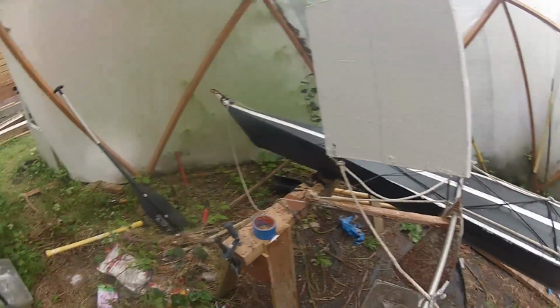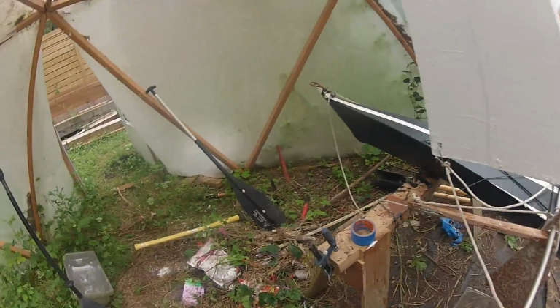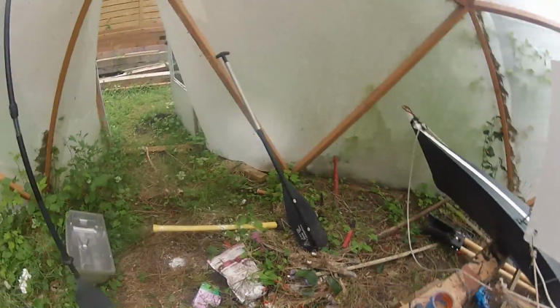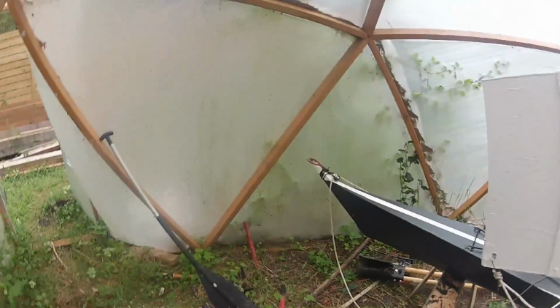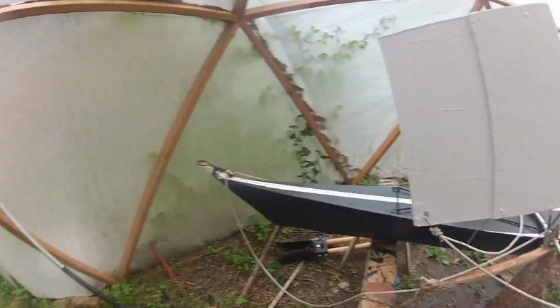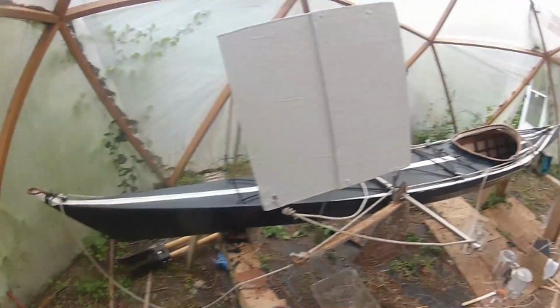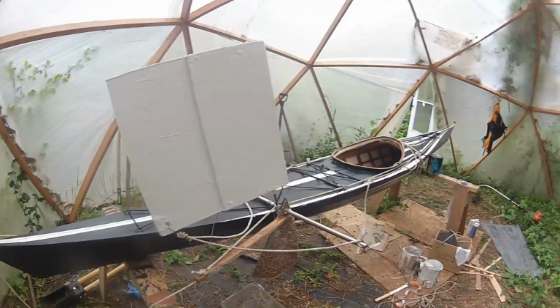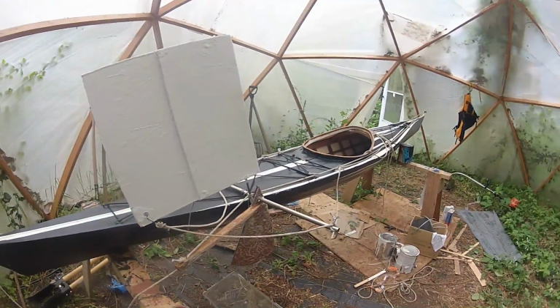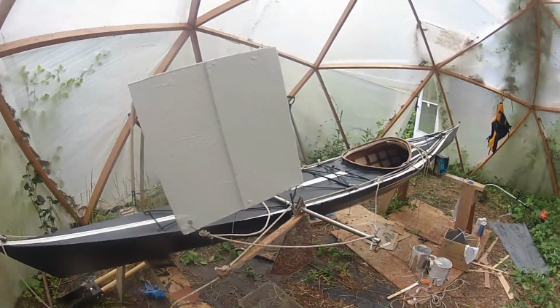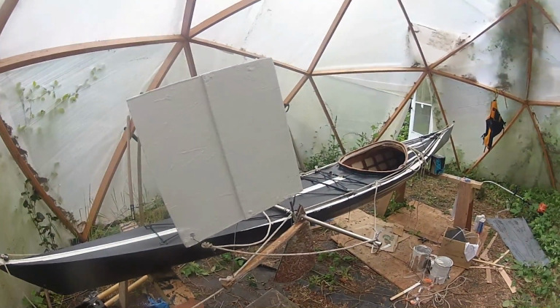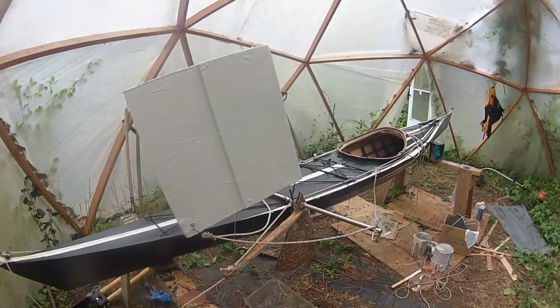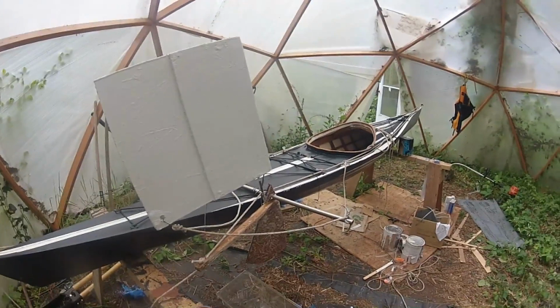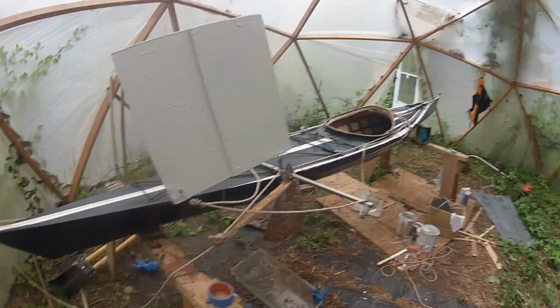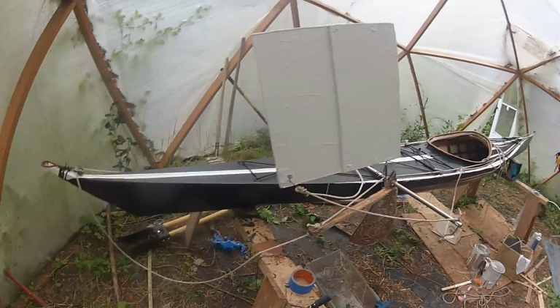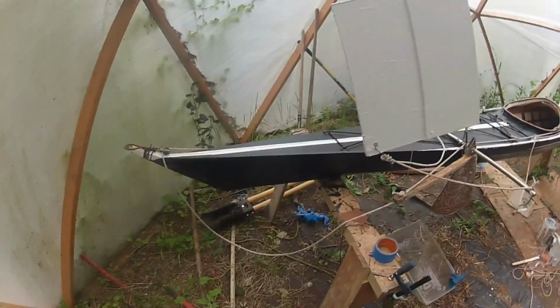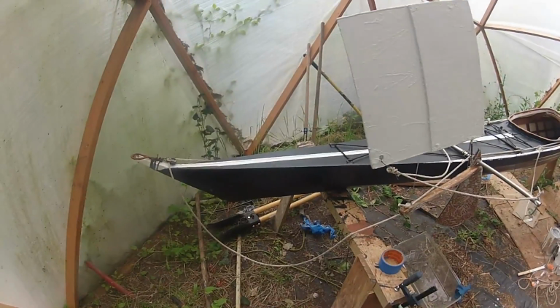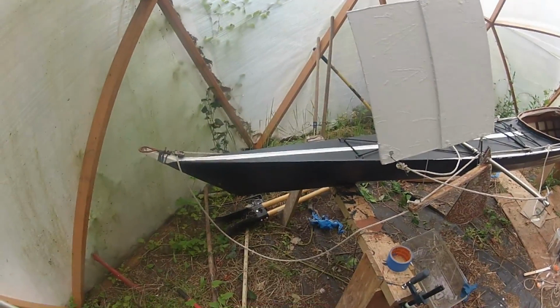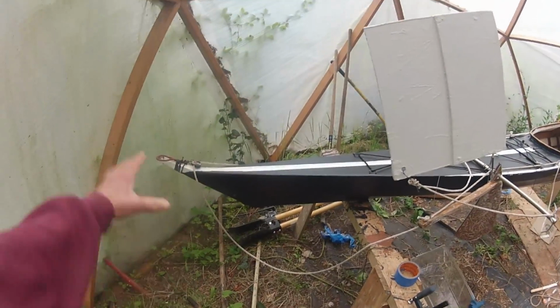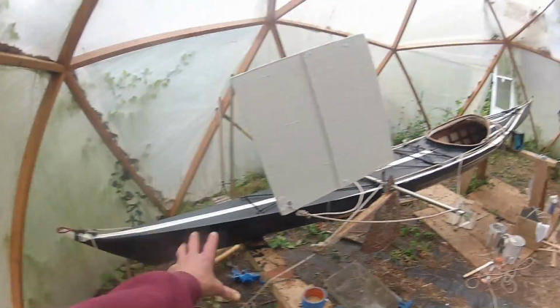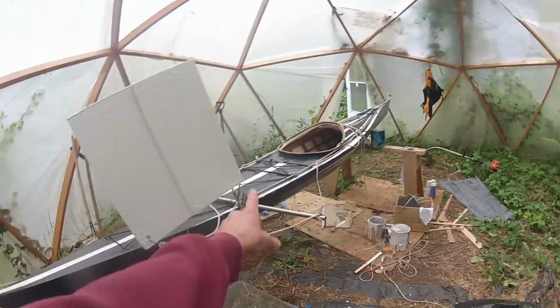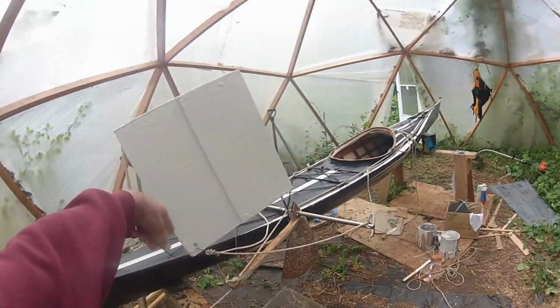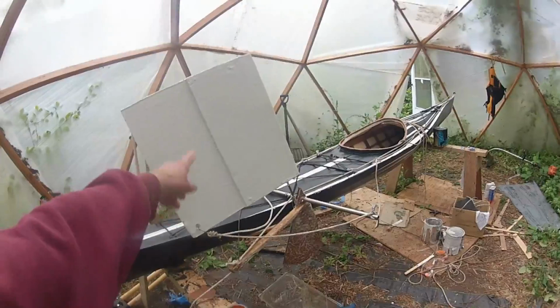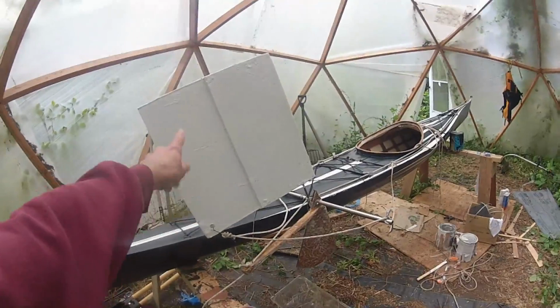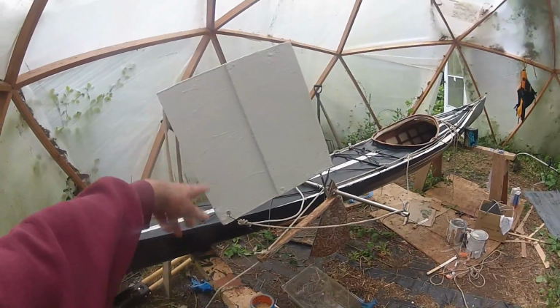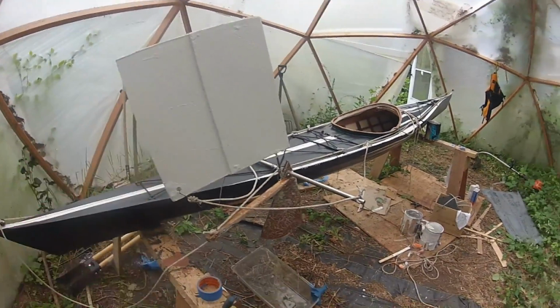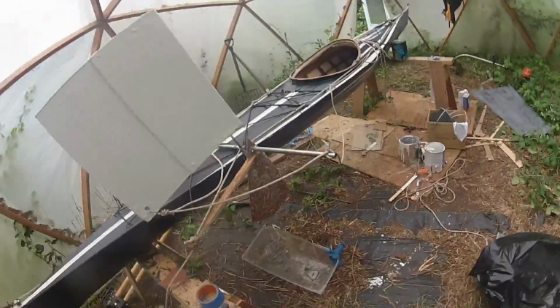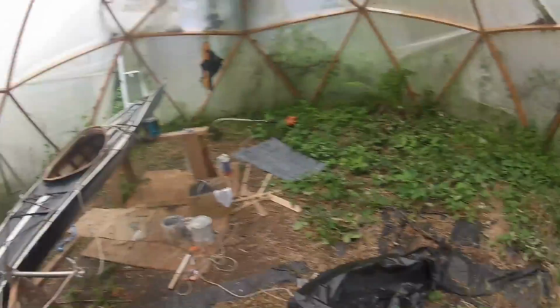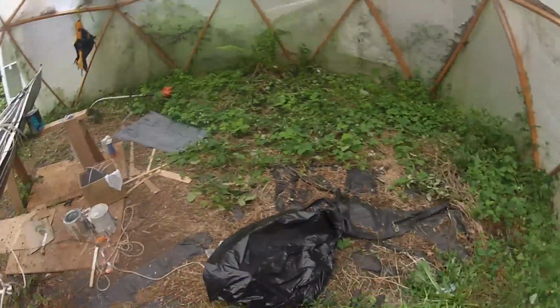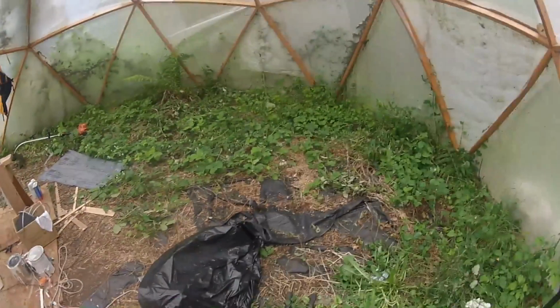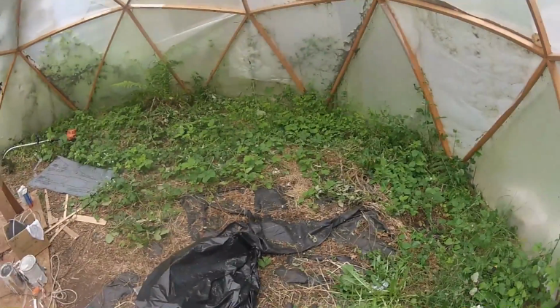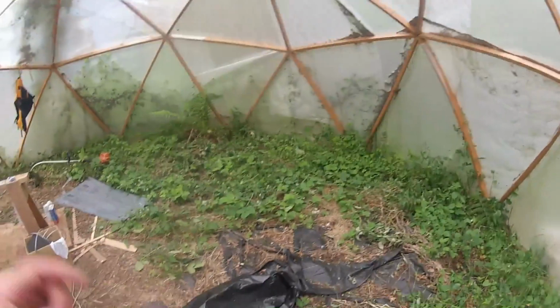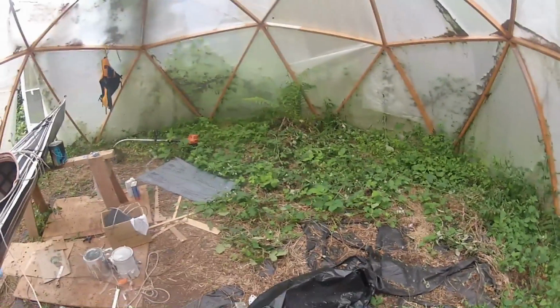Kayla and I are going to take it out tomorrow. Hopefully we'll have the other camera charged up and can do some longer-range video of it on the water with the sail working. Got to figure out what the tide is going to do to me. Okay, that's it.